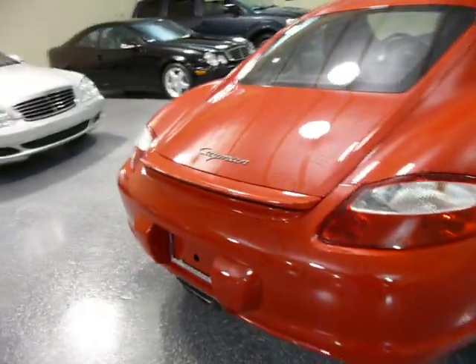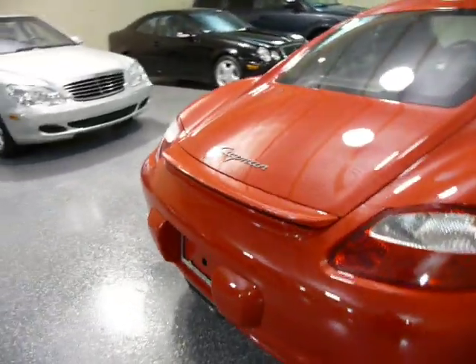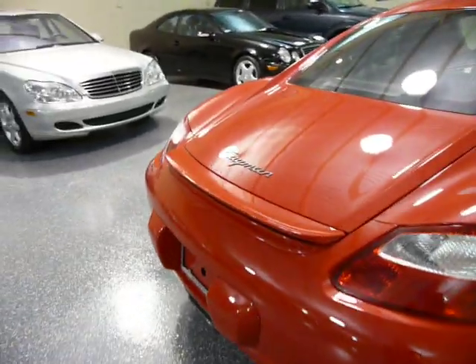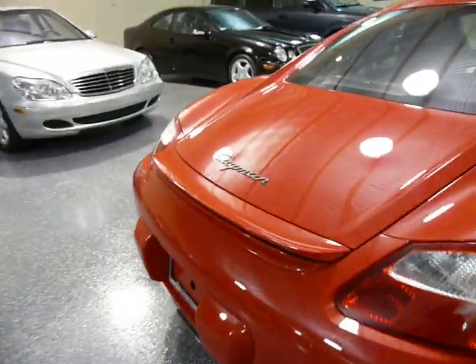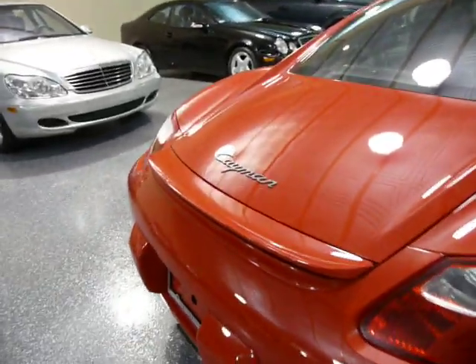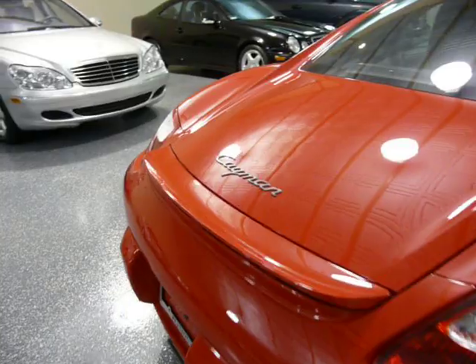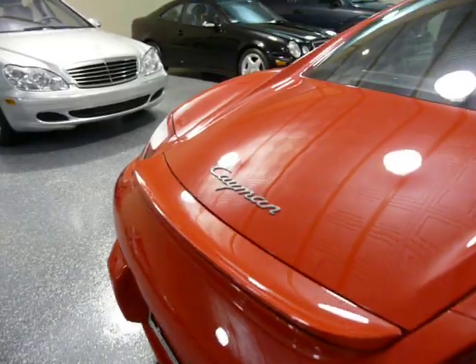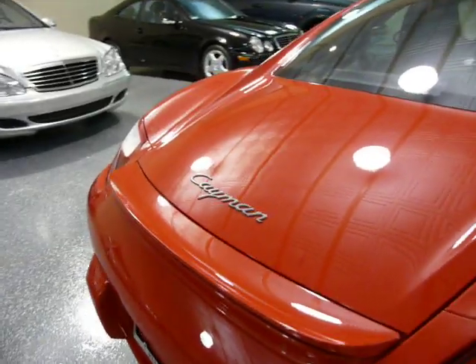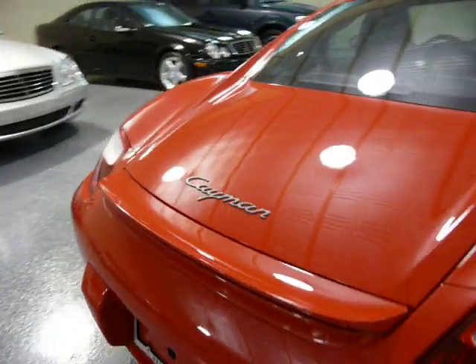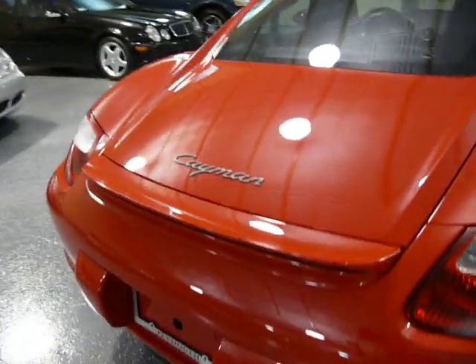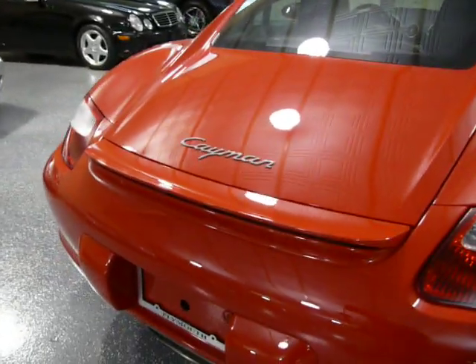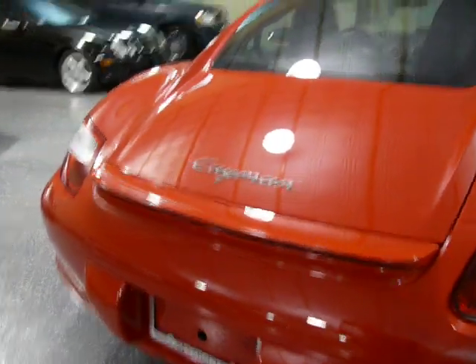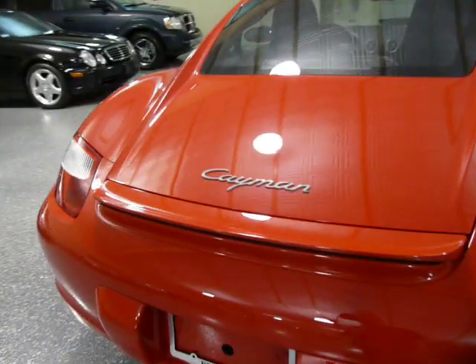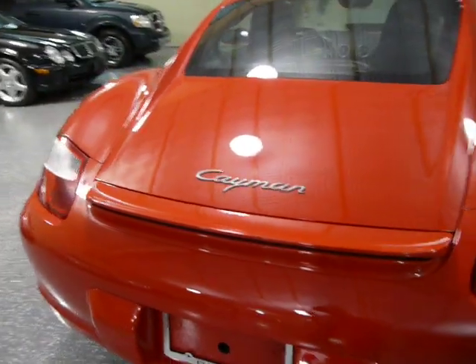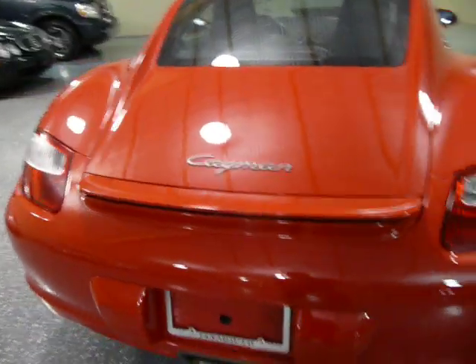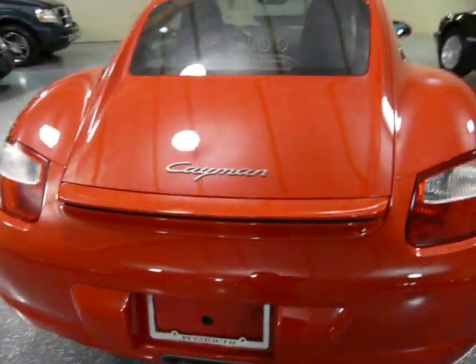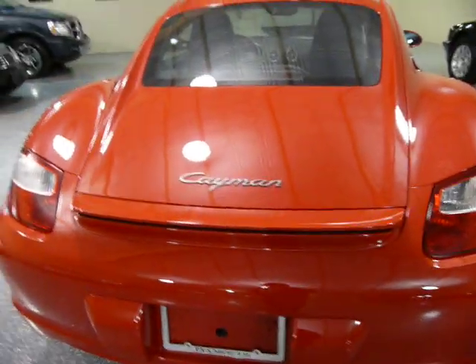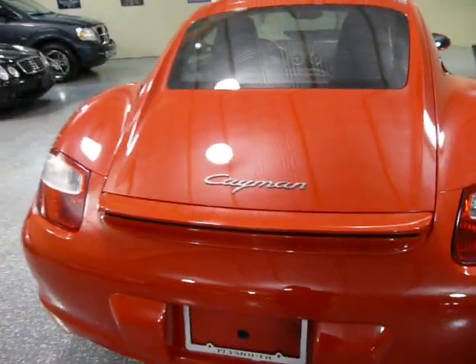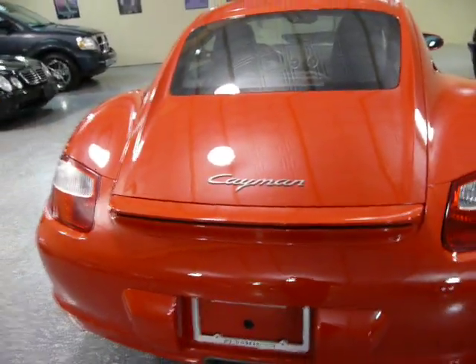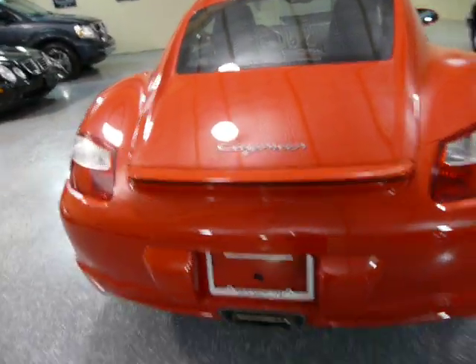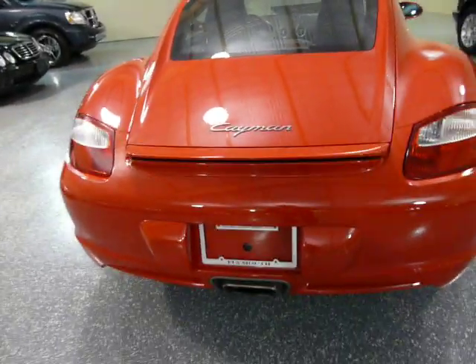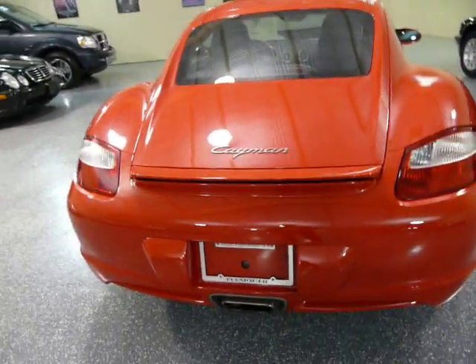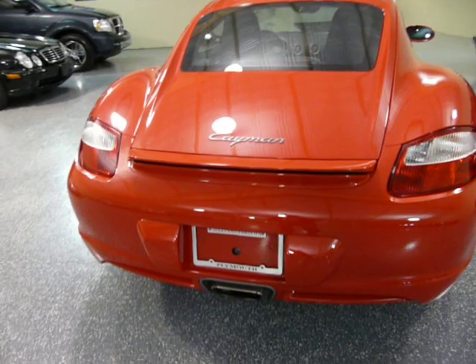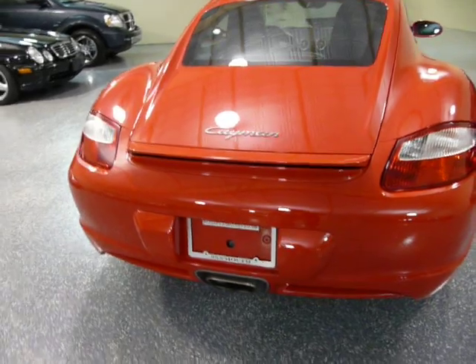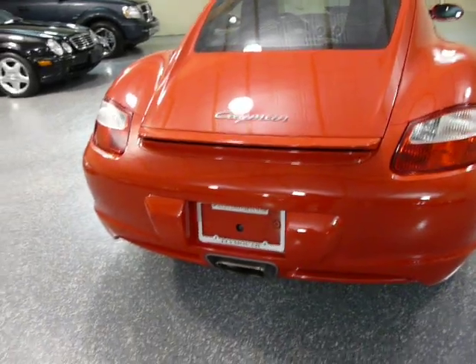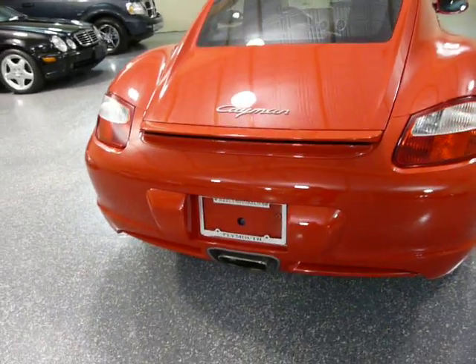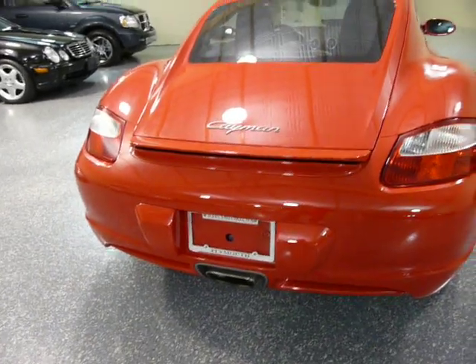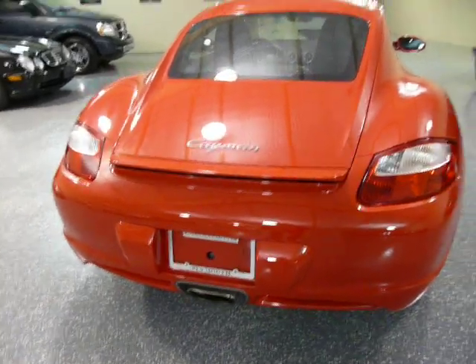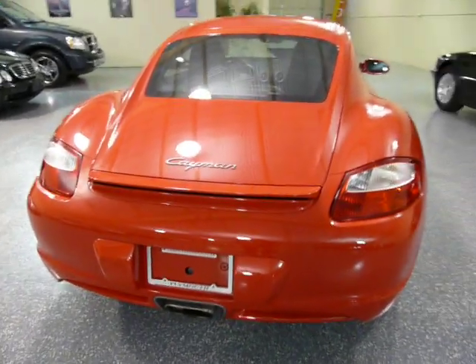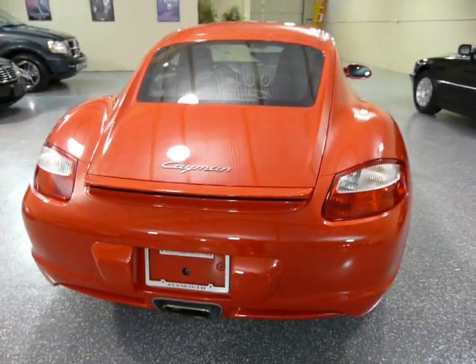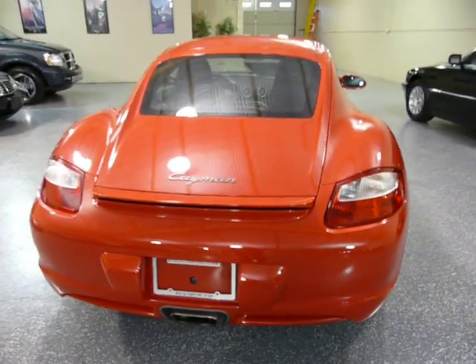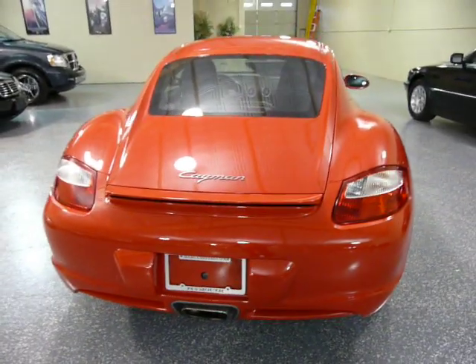Nice spoiler on the rear hatch. There's trunk space, and under the hood there's also storage space. So you have two trunks.